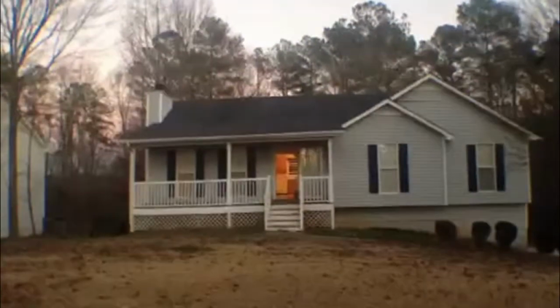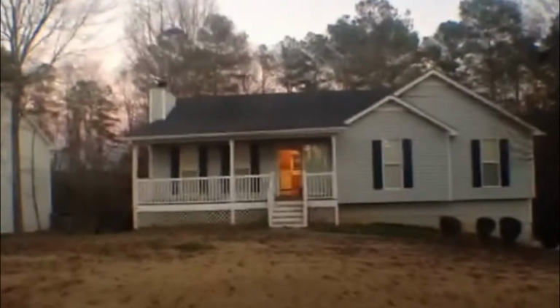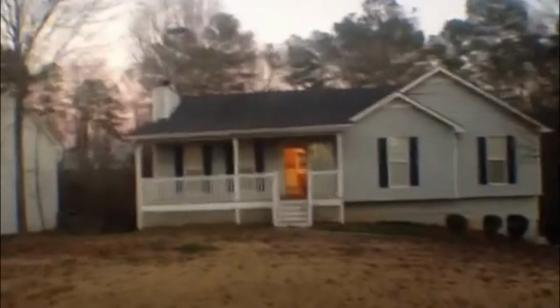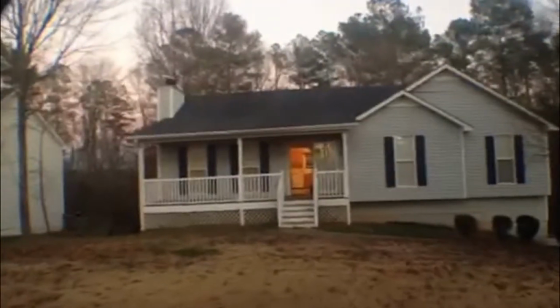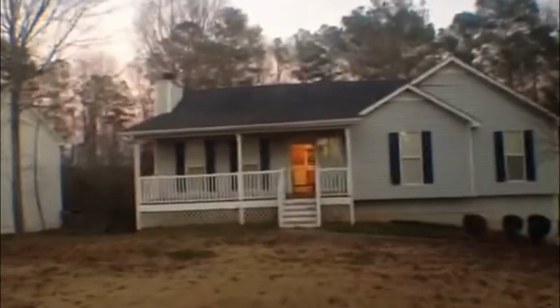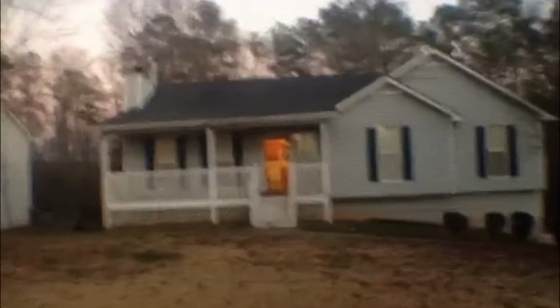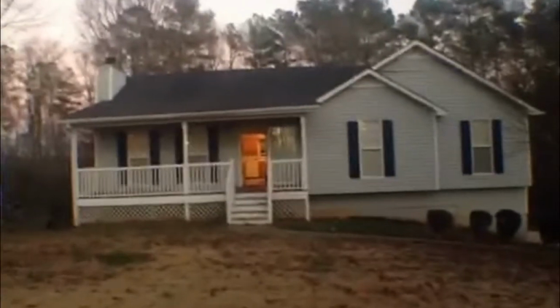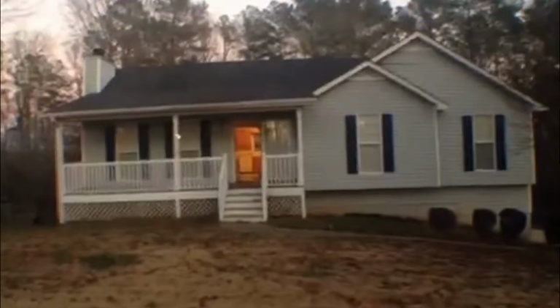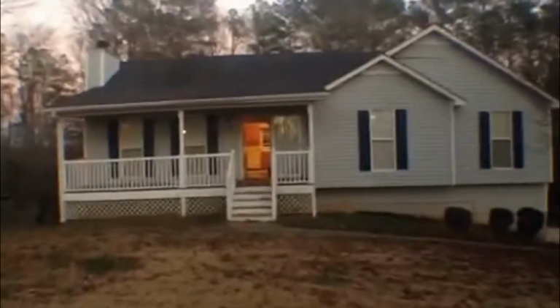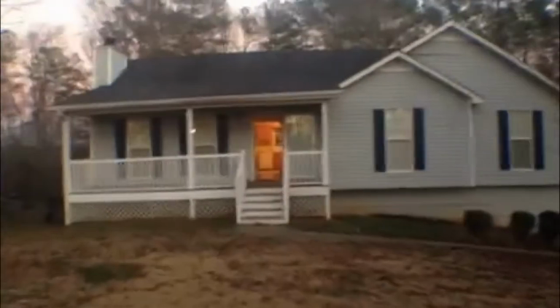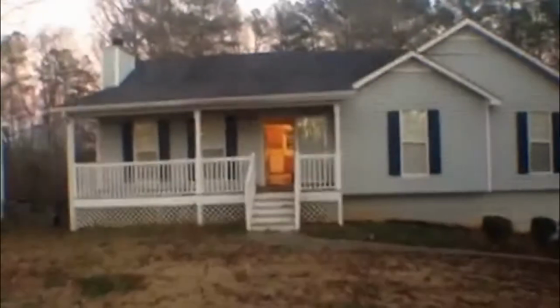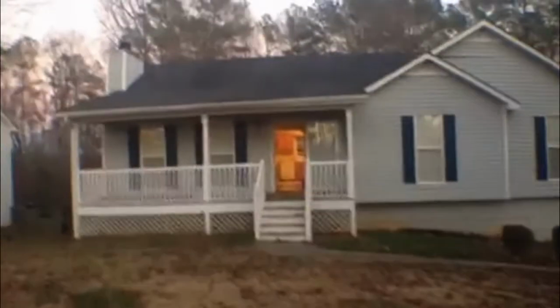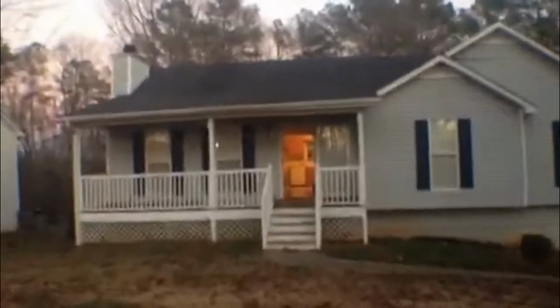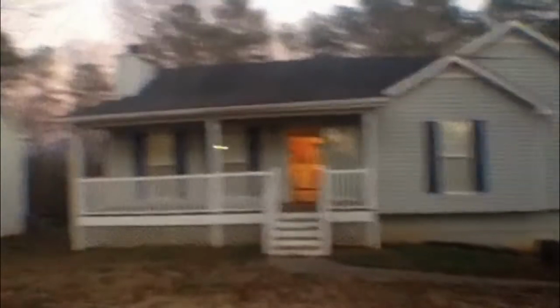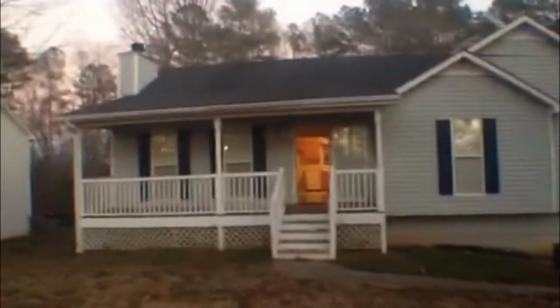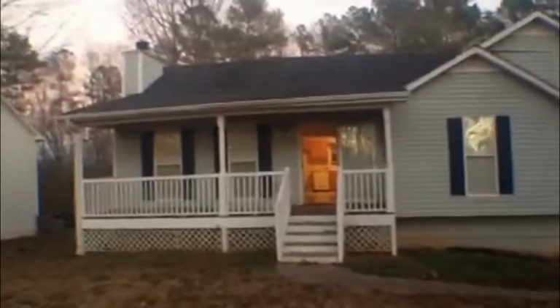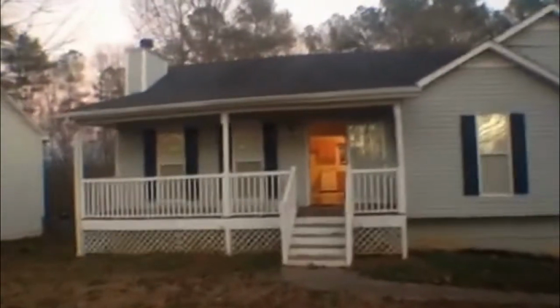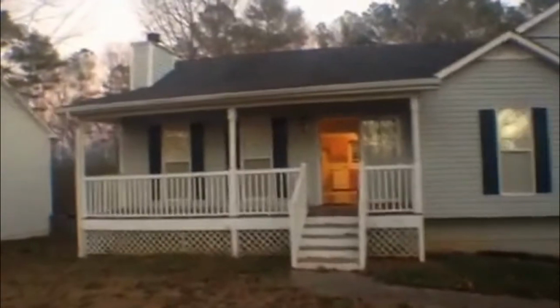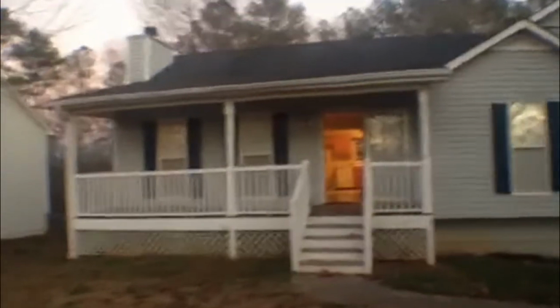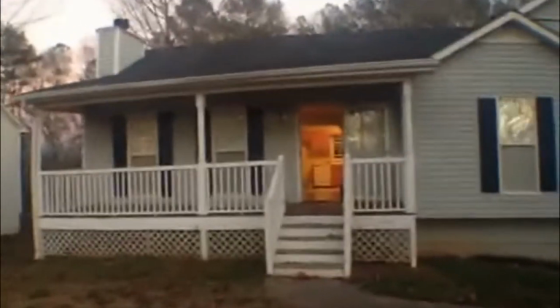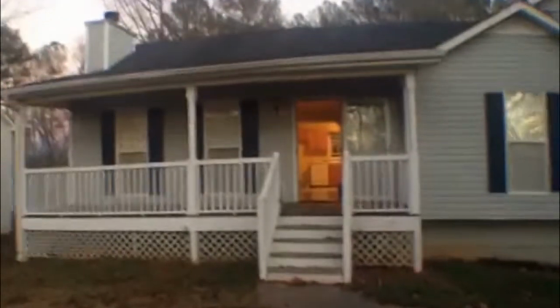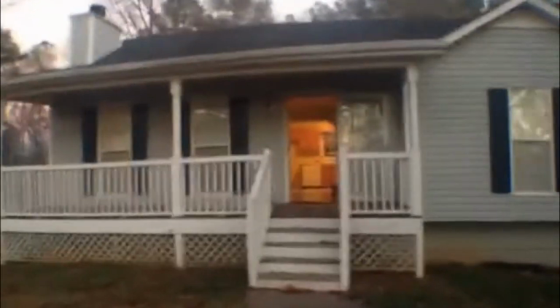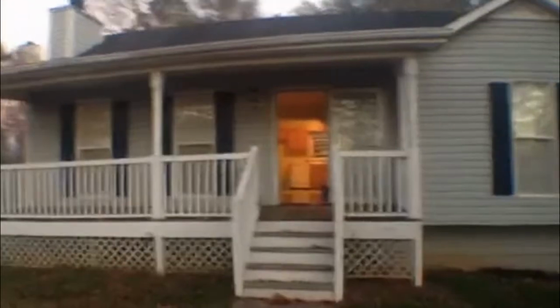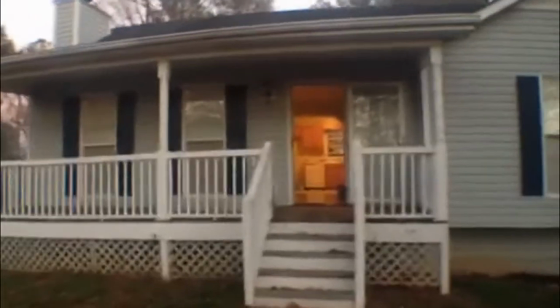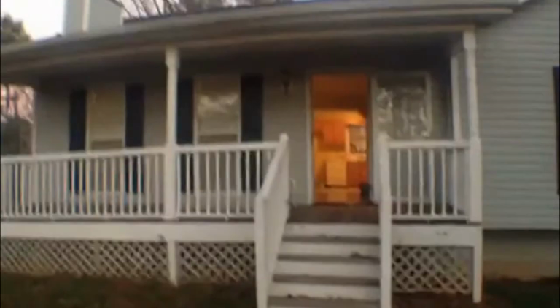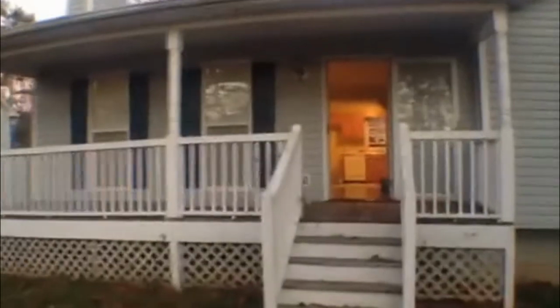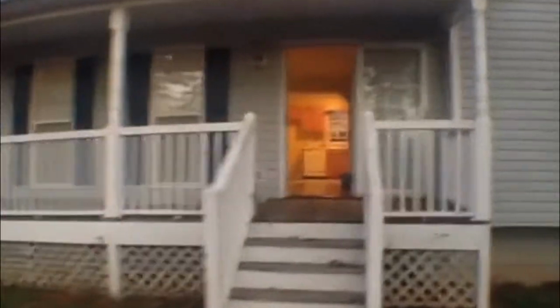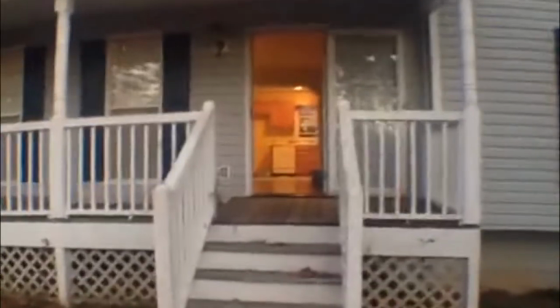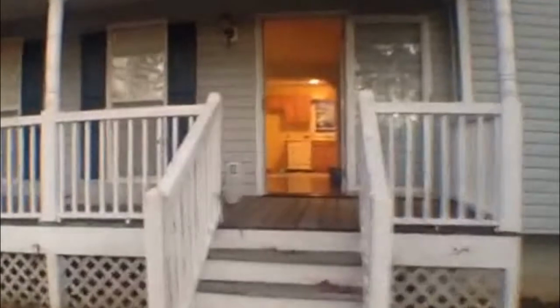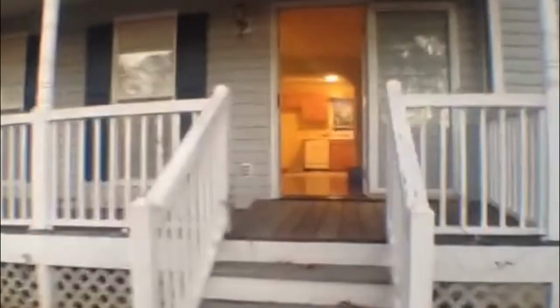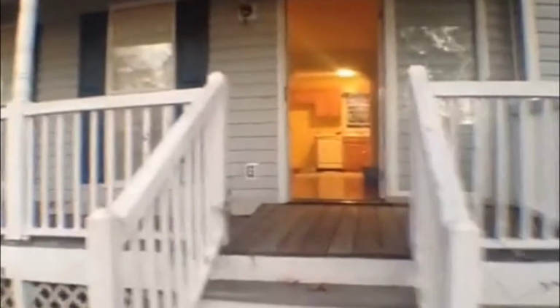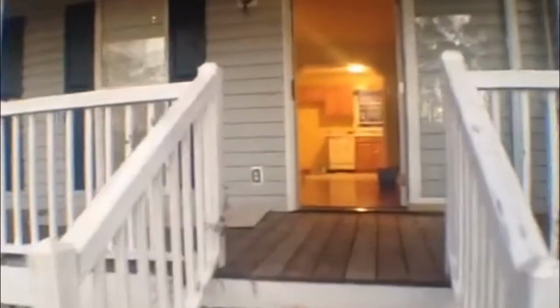This is a three-bedroom home, two-bath, and this has been newly purchased so we will be doing some updating and fixing a lot of the items in here, but just a quick tour of the home.